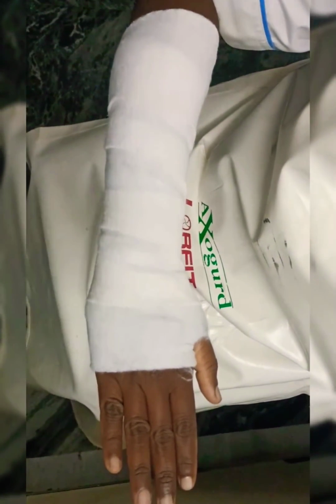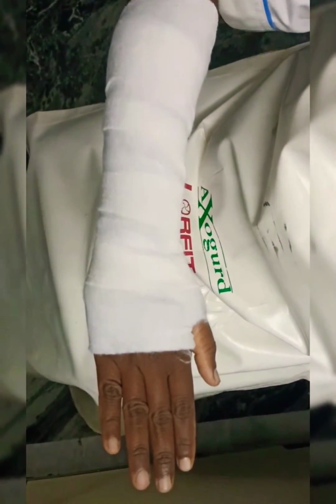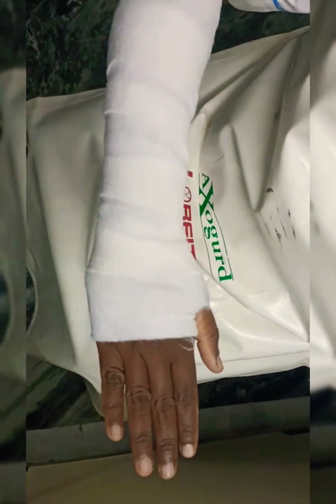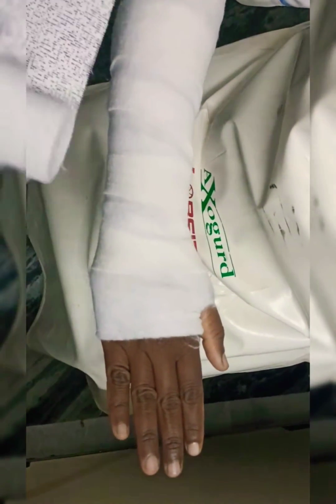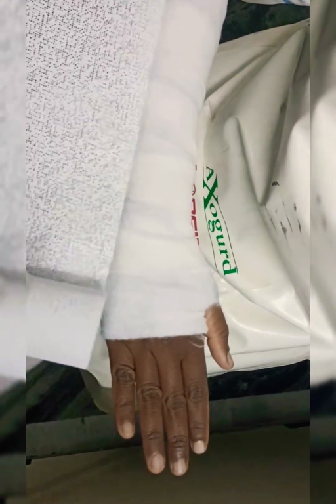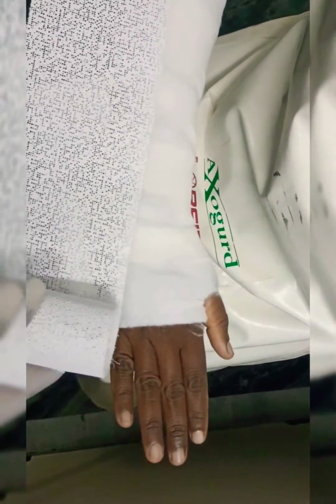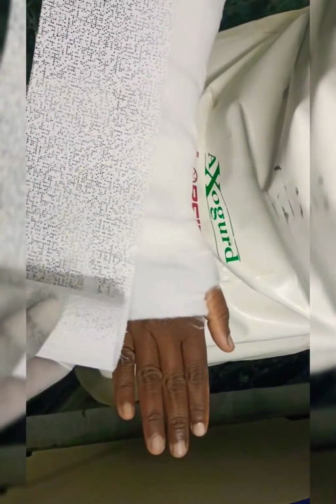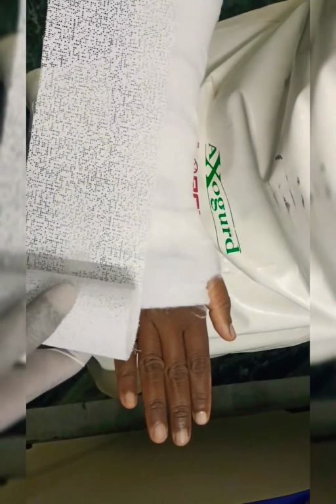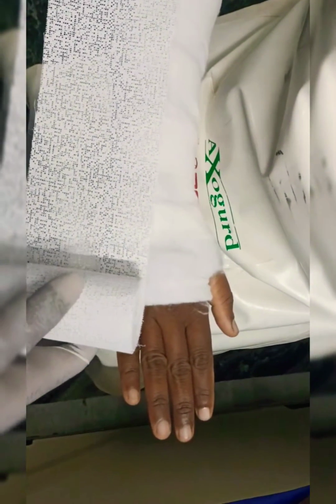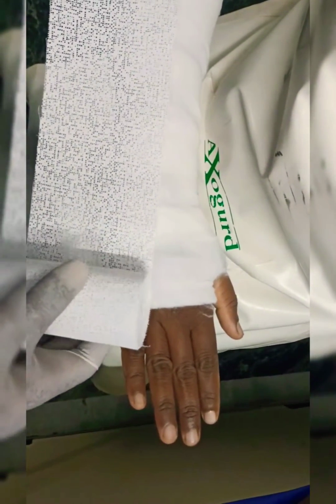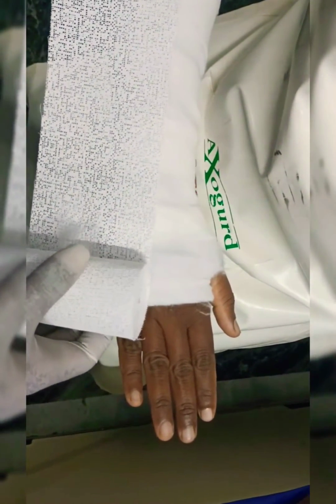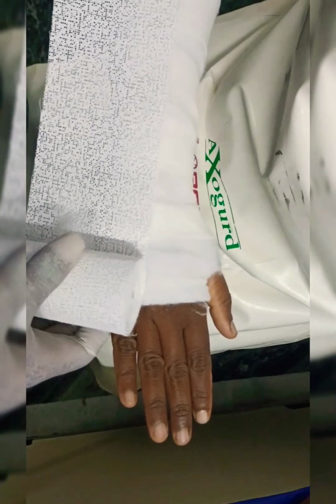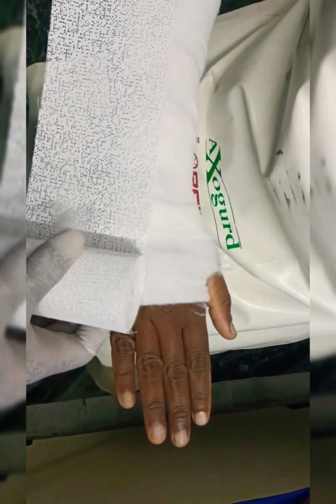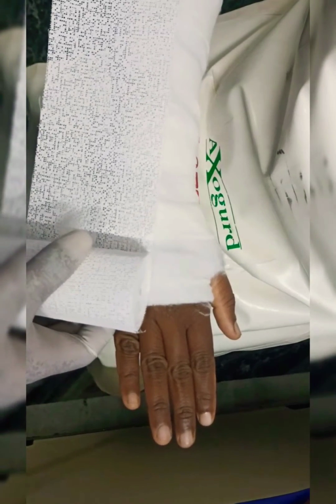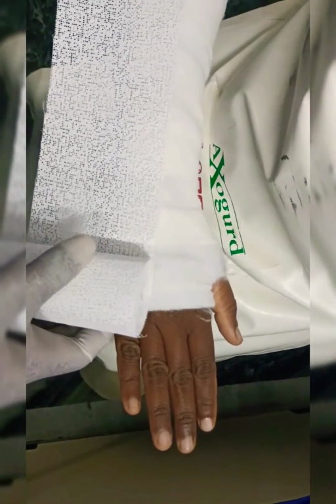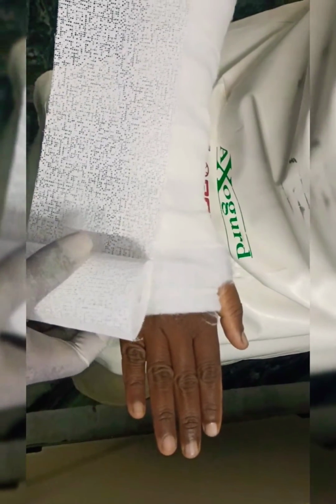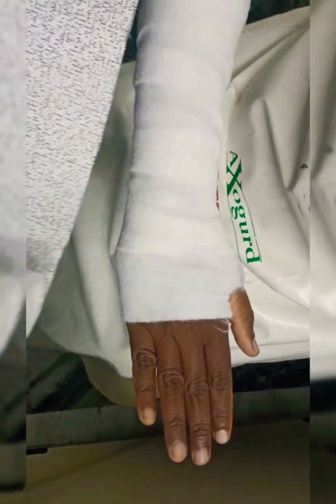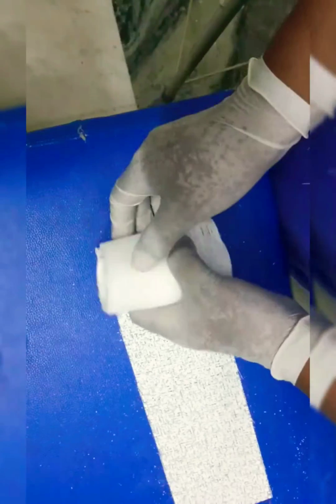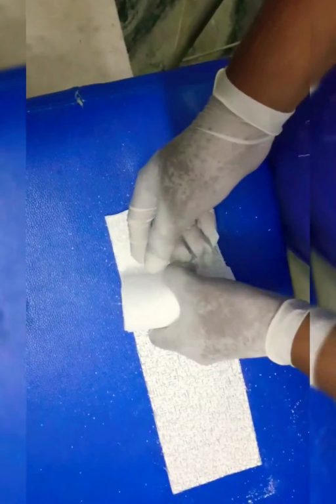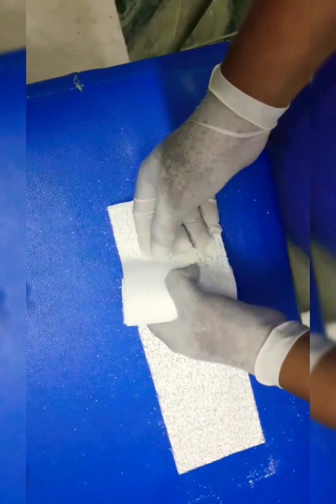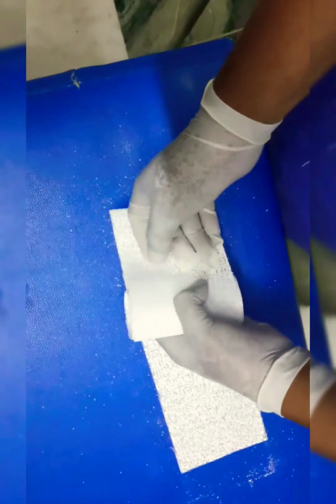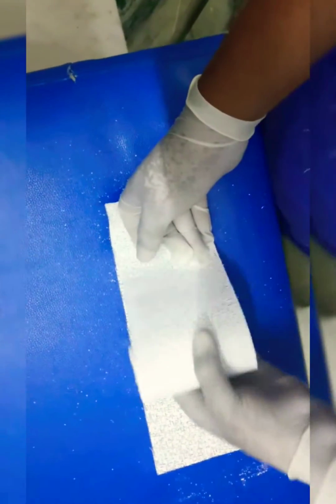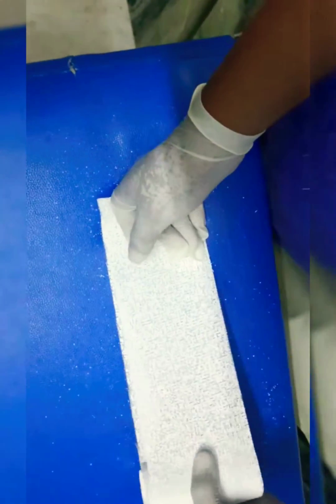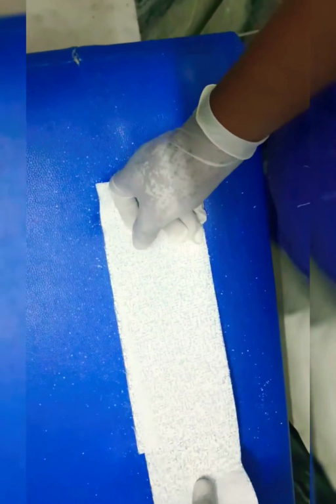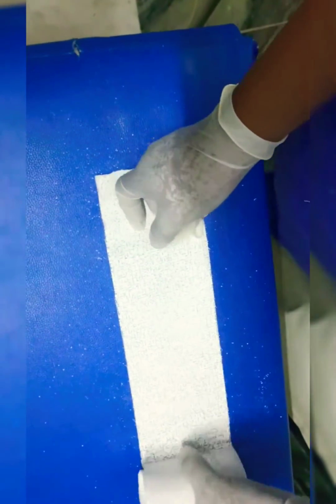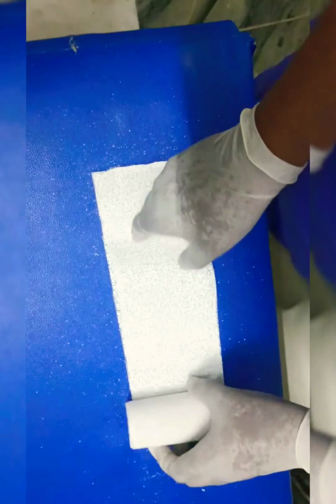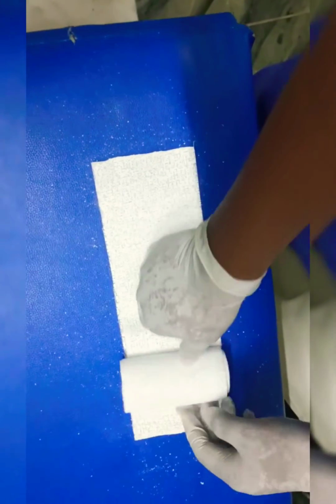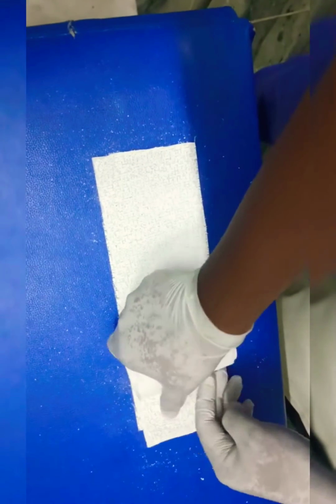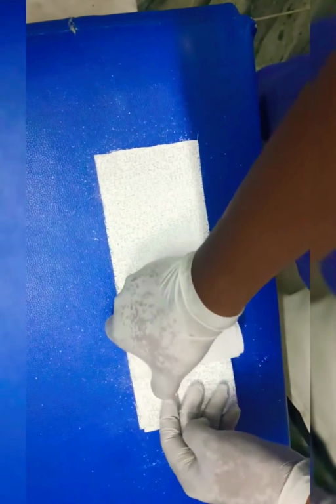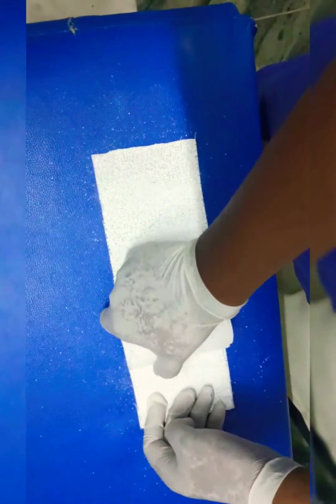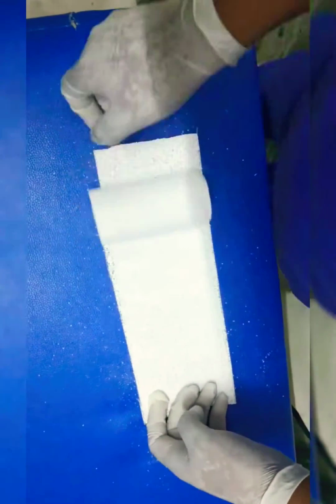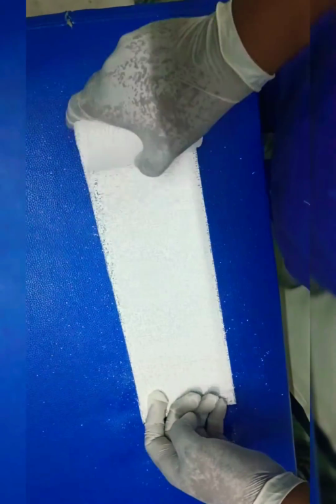Measure the forearm size and prepare POP accordingly. With the measurement, make 6 to 8 layers of POP.